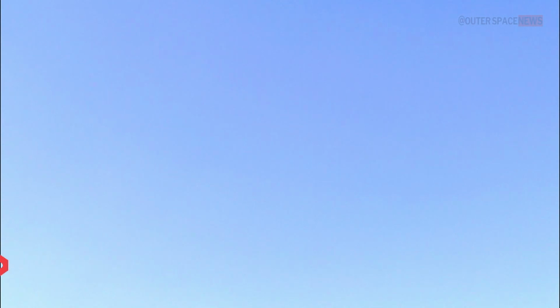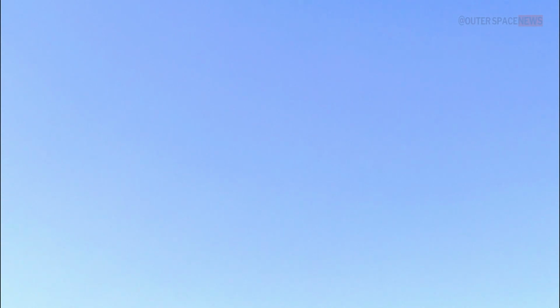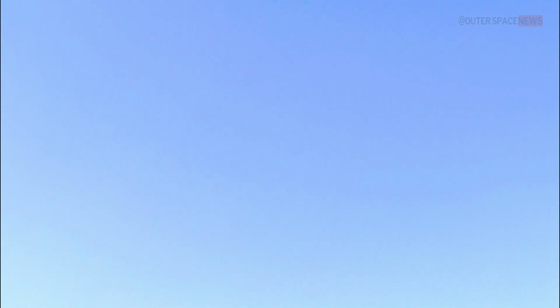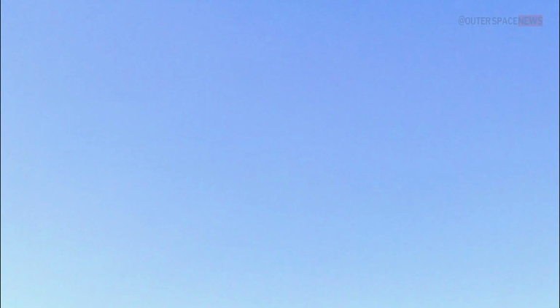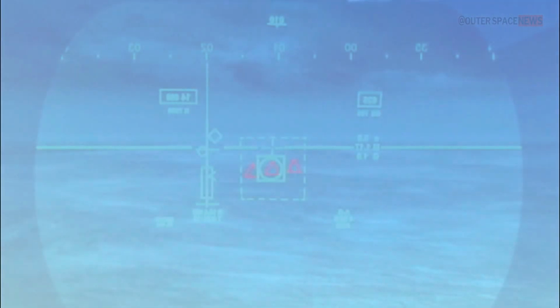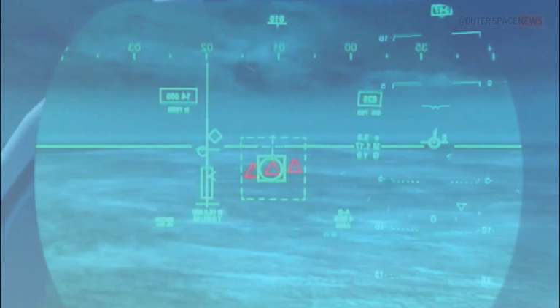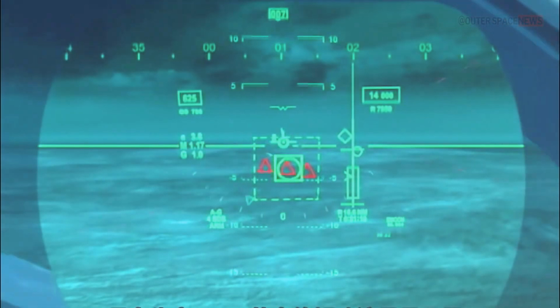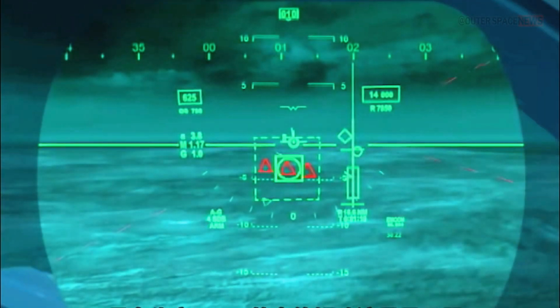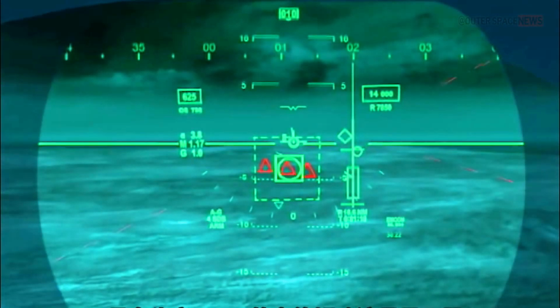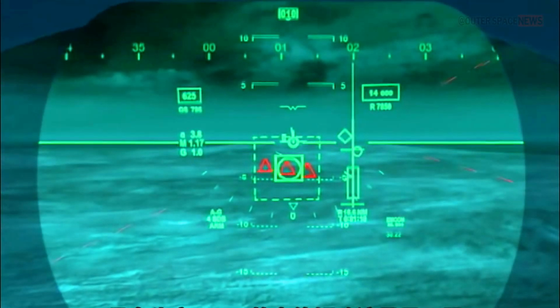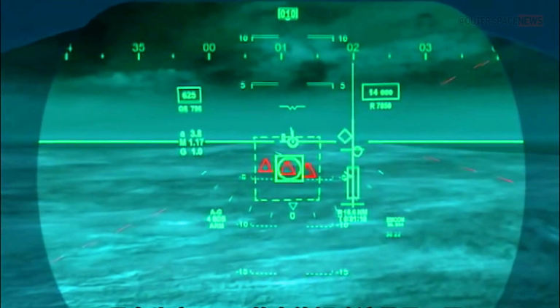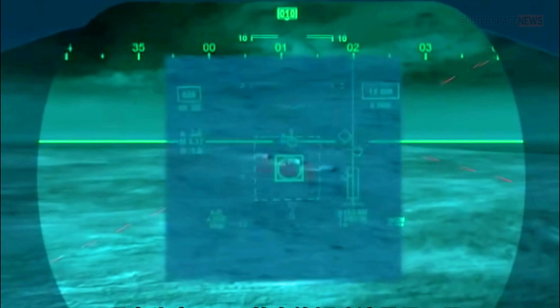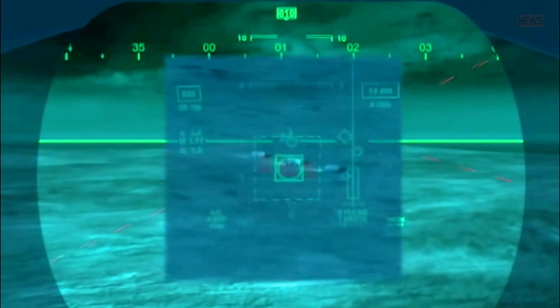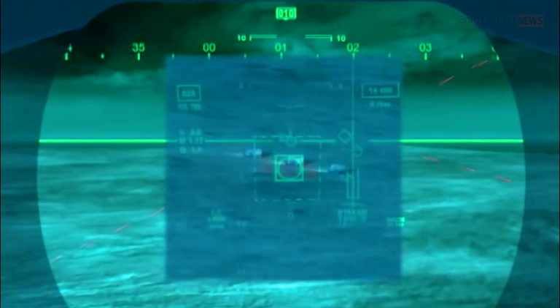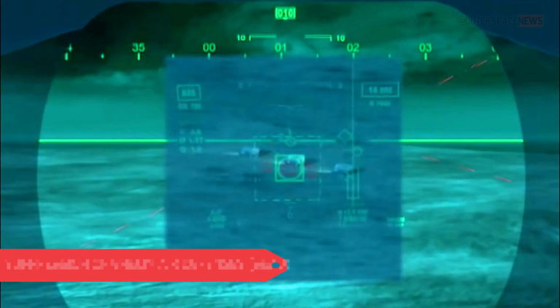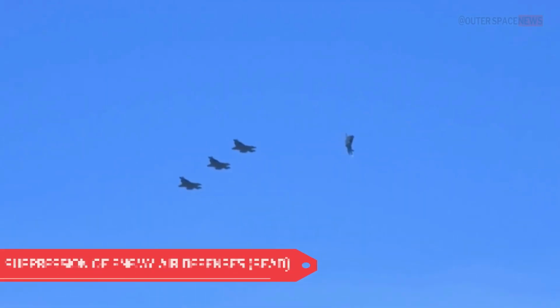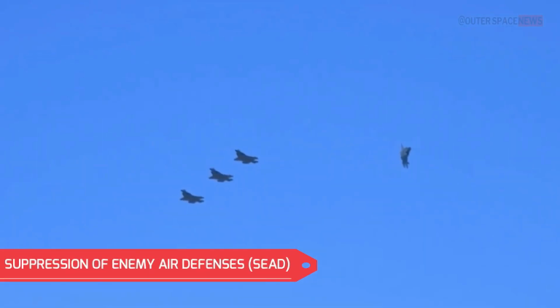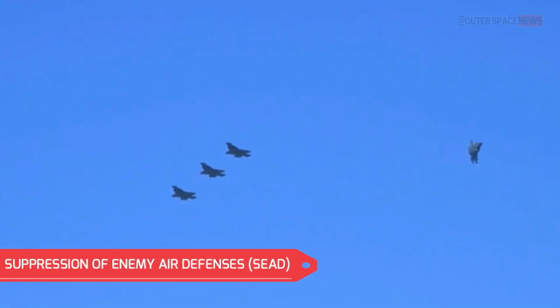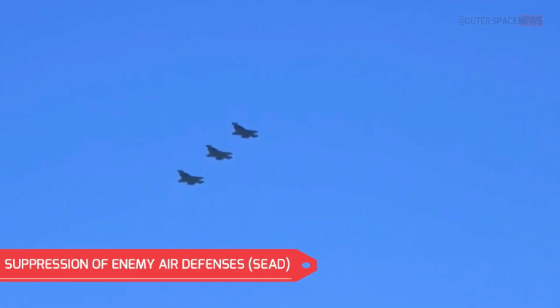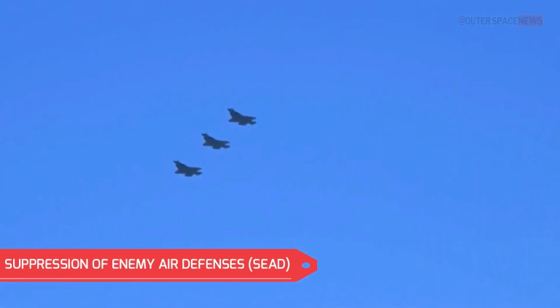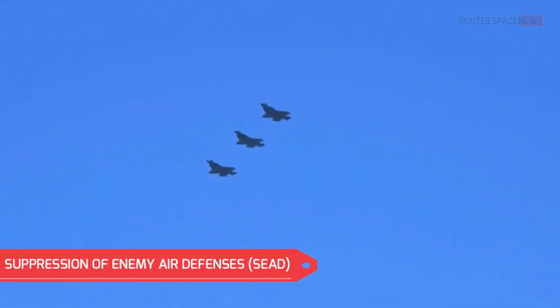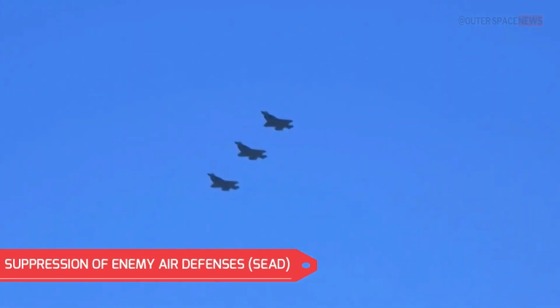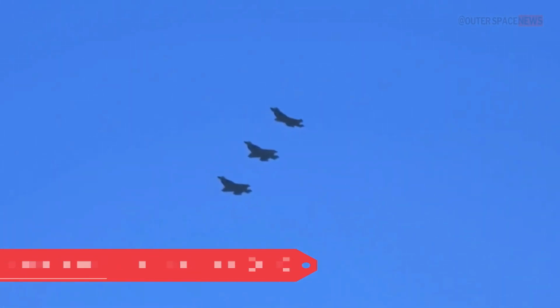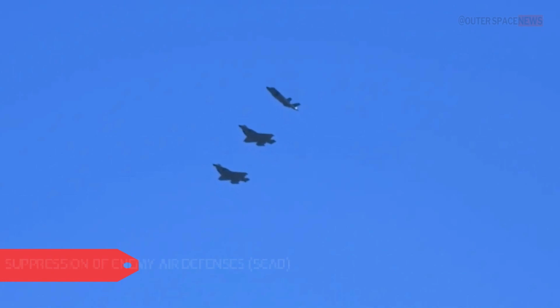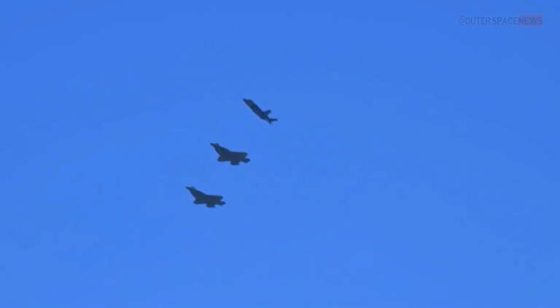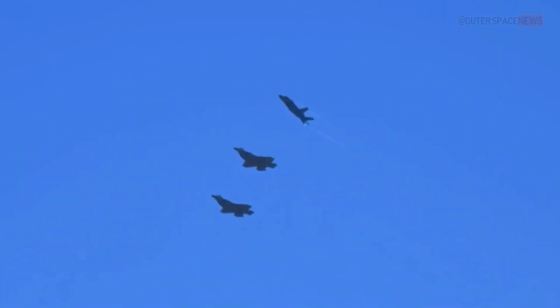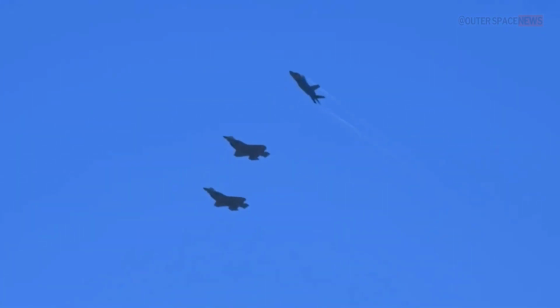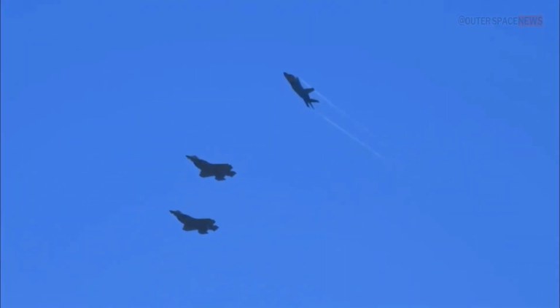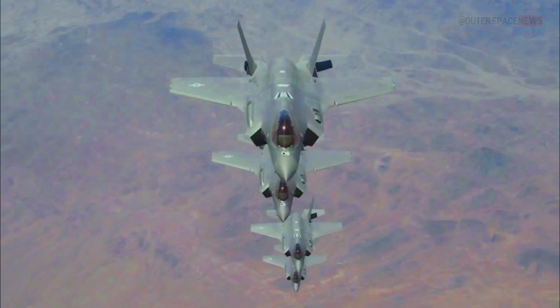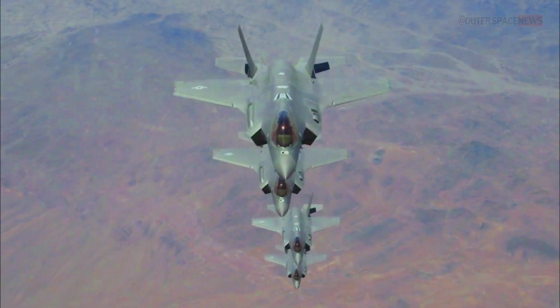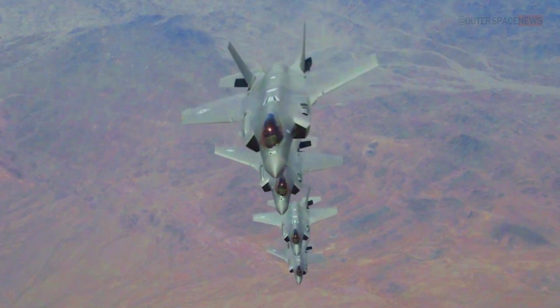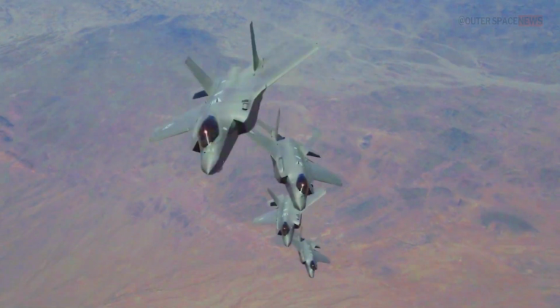The F-35 can provide direct support to ground forces by delivering precision strikes against enemy targets, including vehicles, personnel, and fortified positions. It can also neutralize or suppress enemy air defense systems, clearing the way for other aircraft to operate safely in hostile airspace.